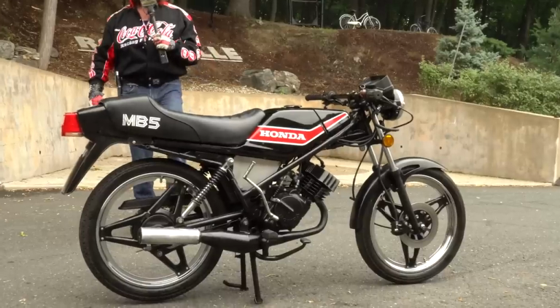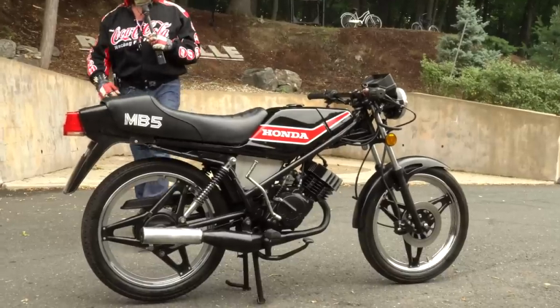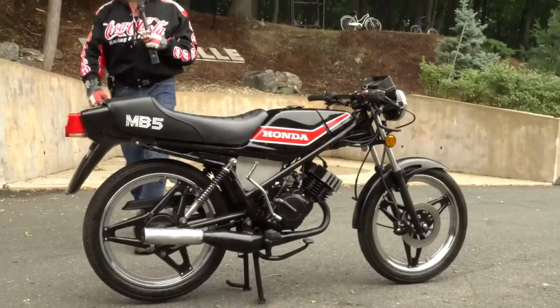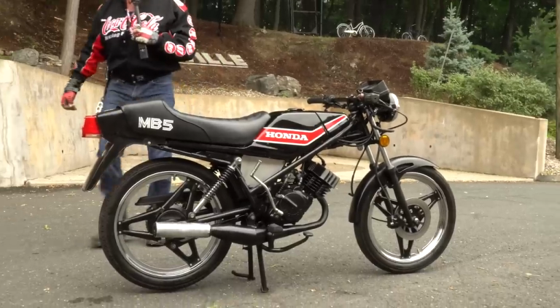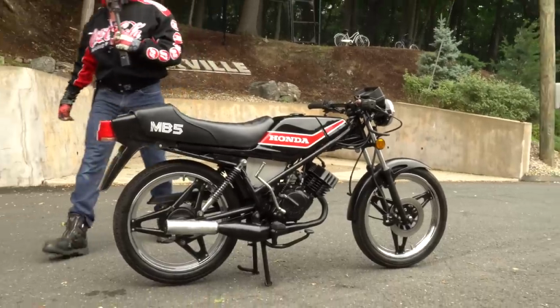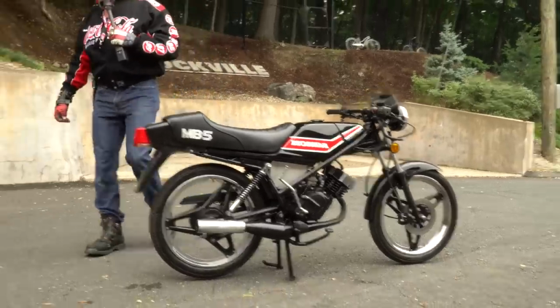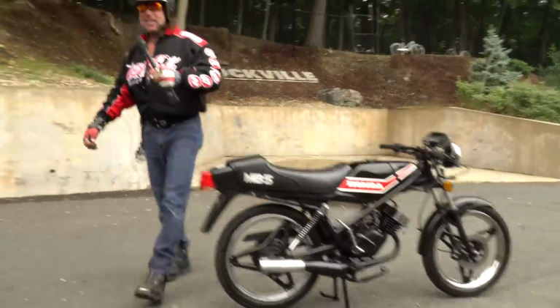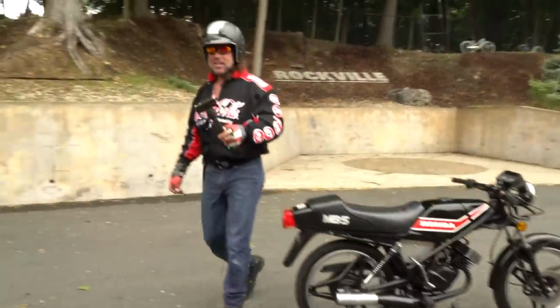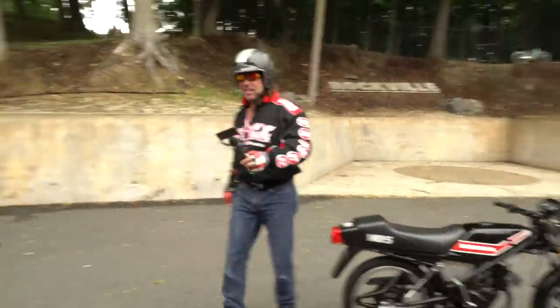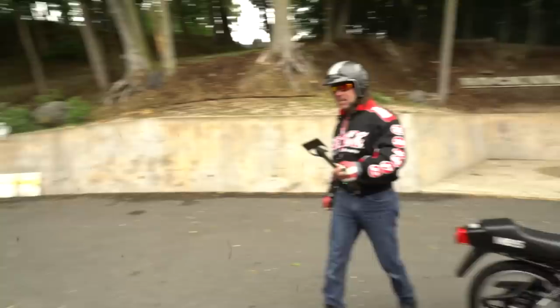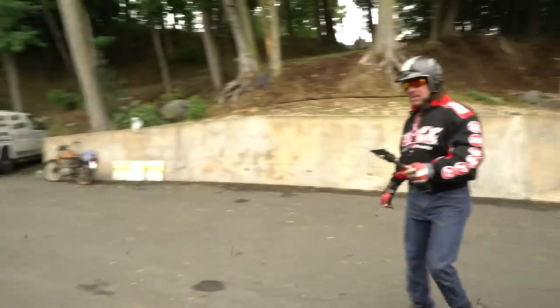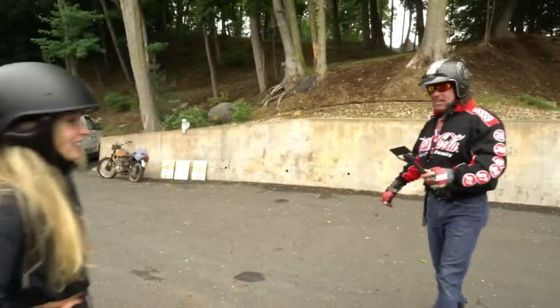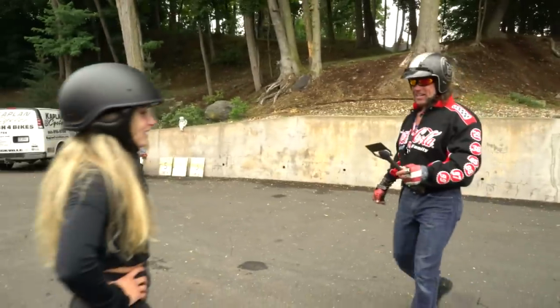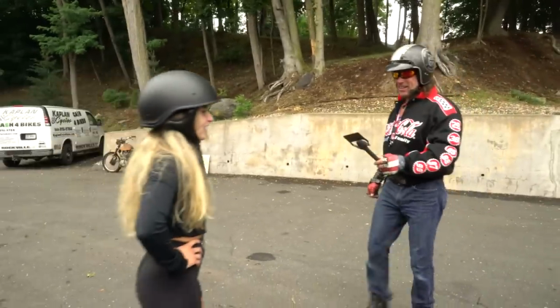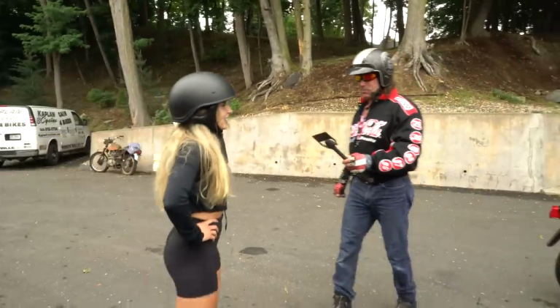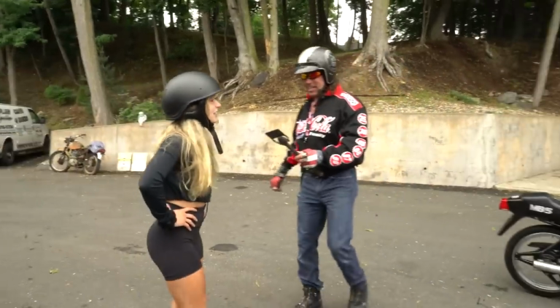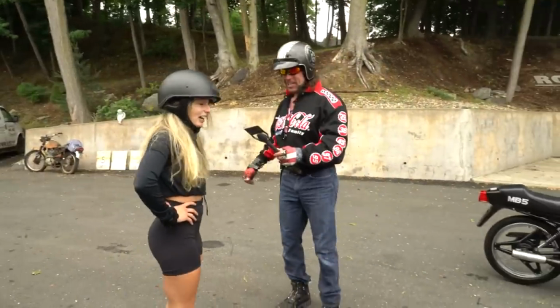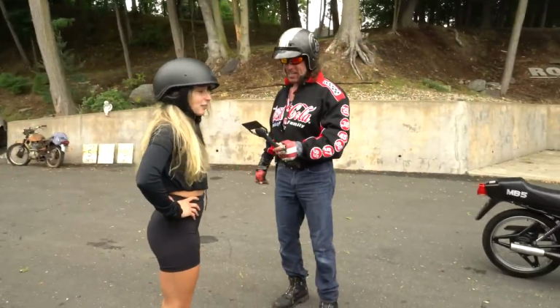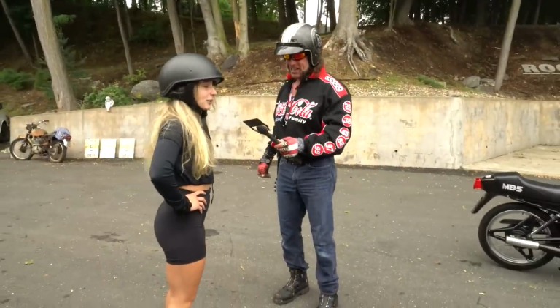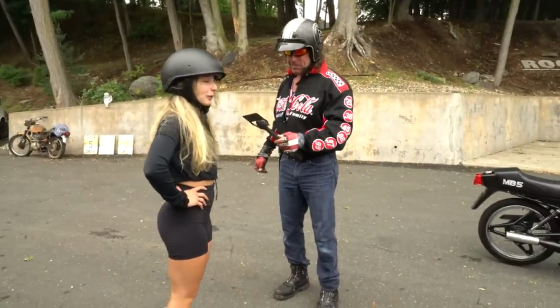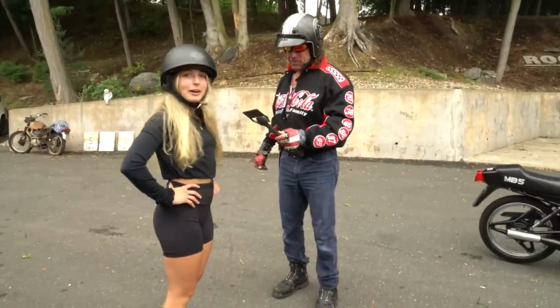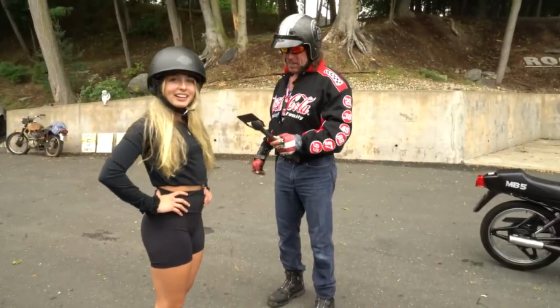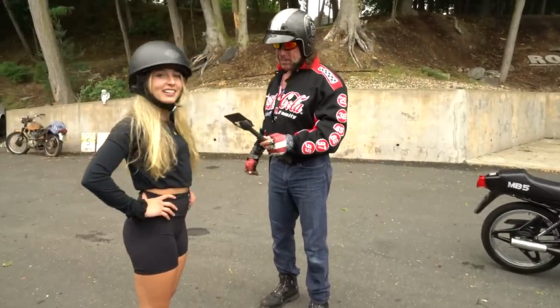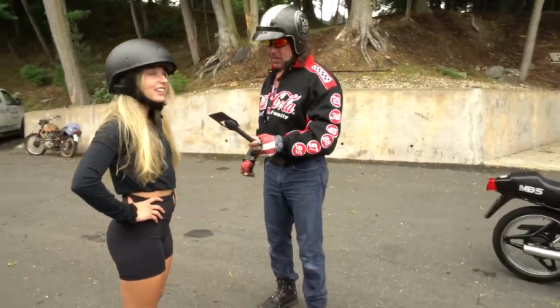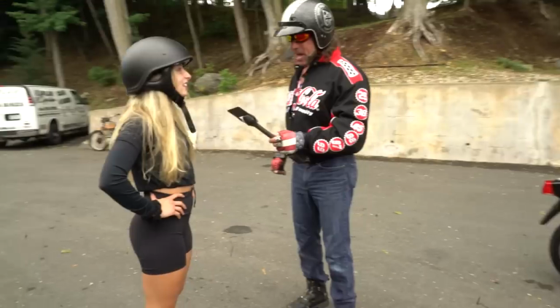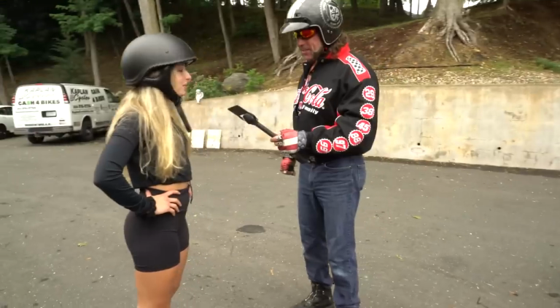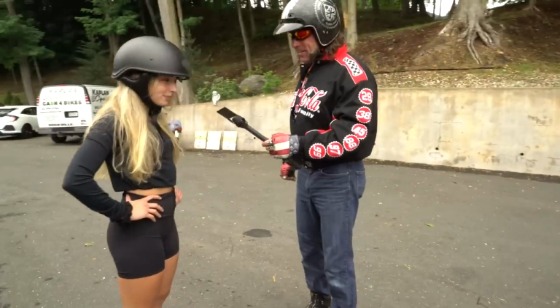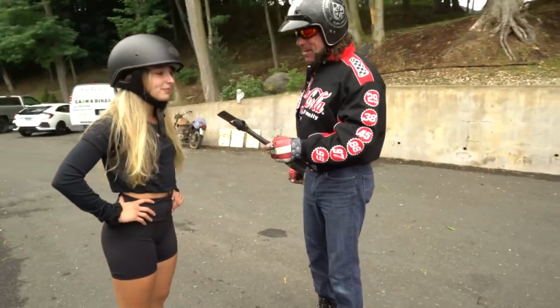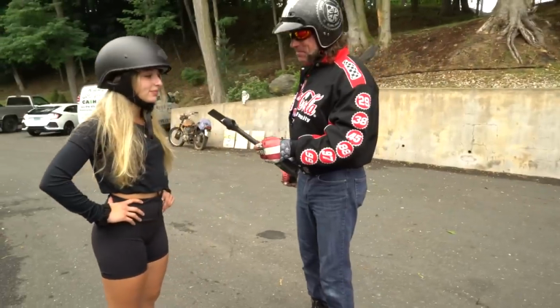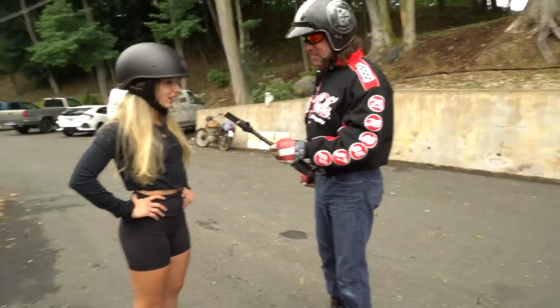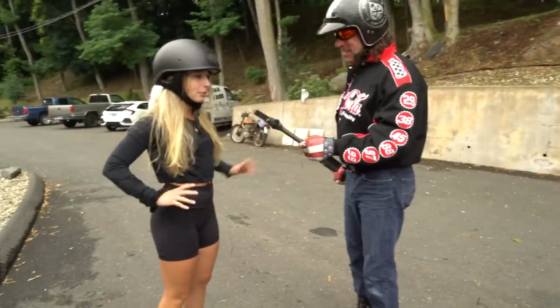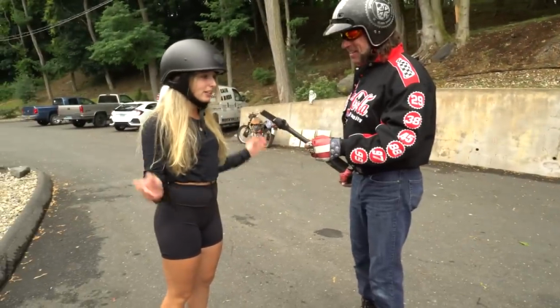What do you think, Shalyn? You look good on it. Big rips, huh? Yeah, definitely a cool little bike. It's light, fast, easy to ride. Perfect.